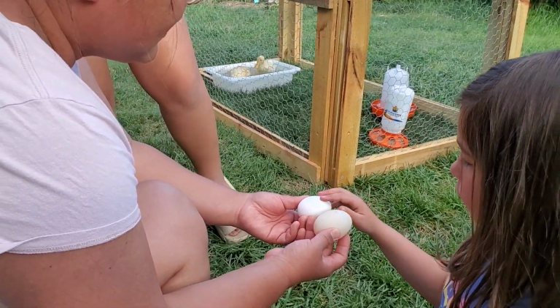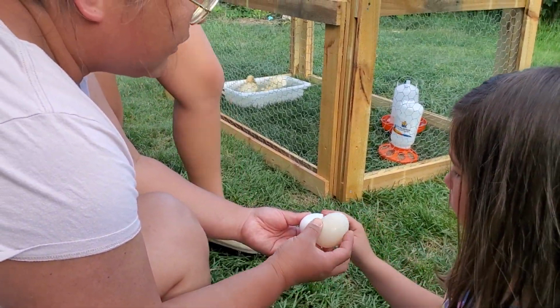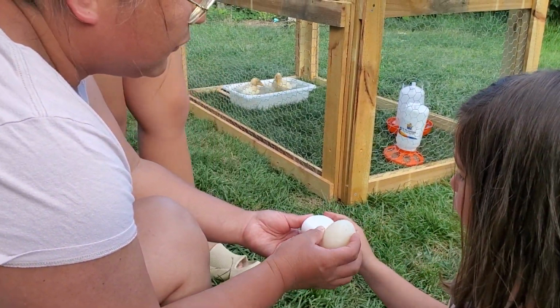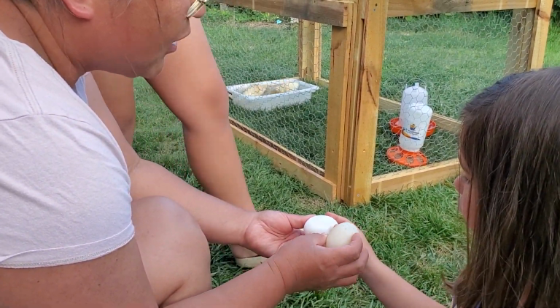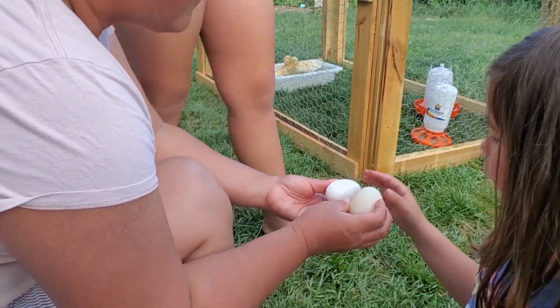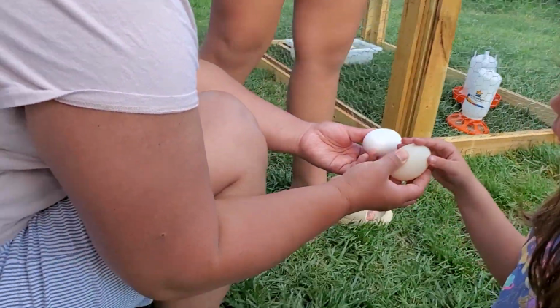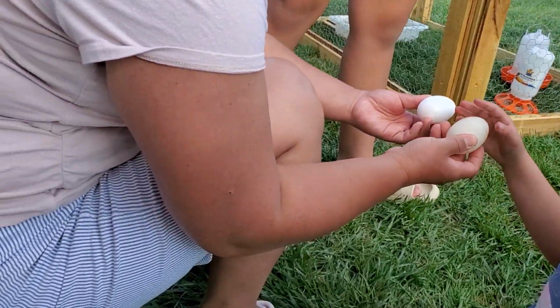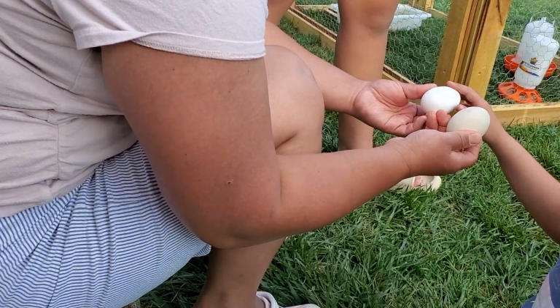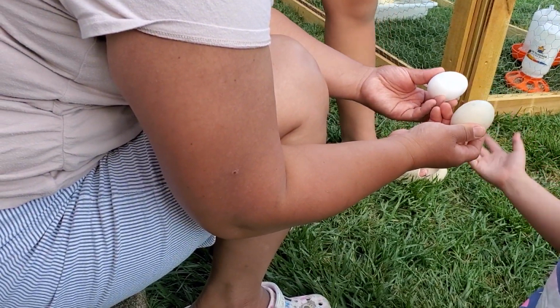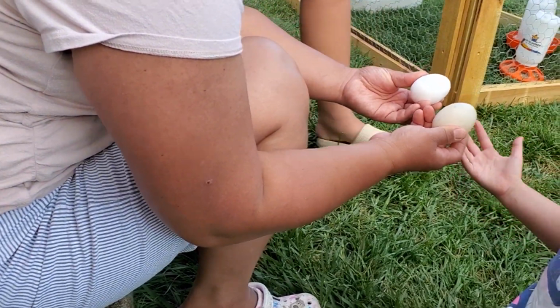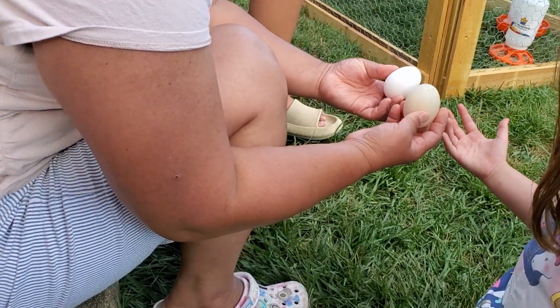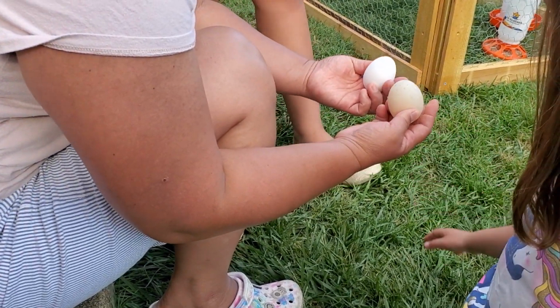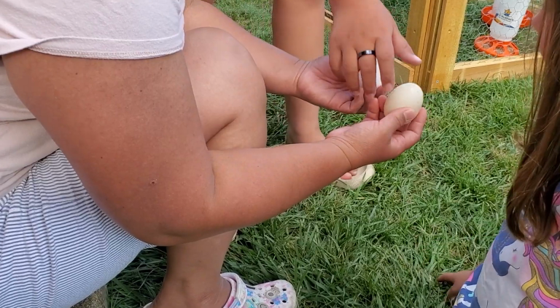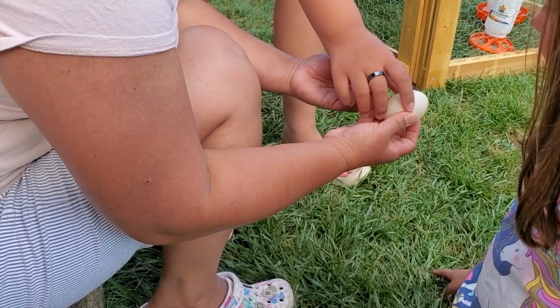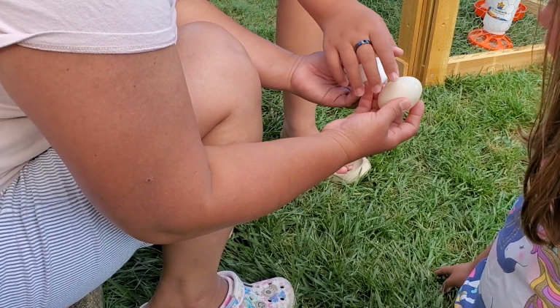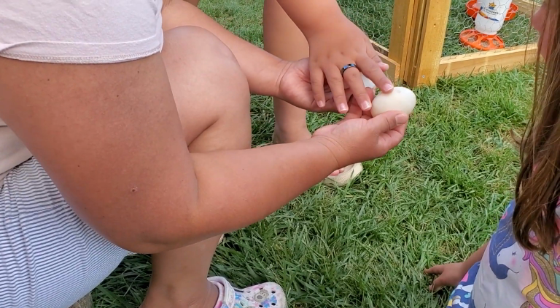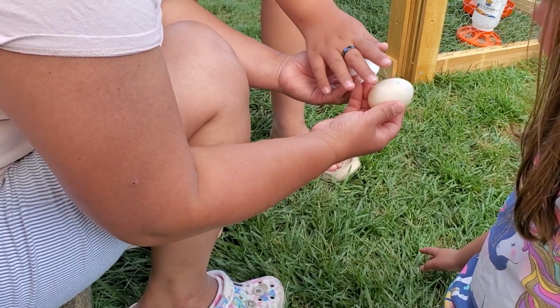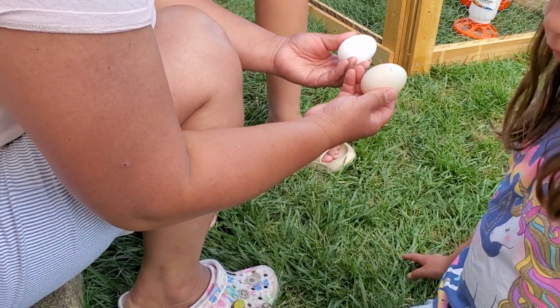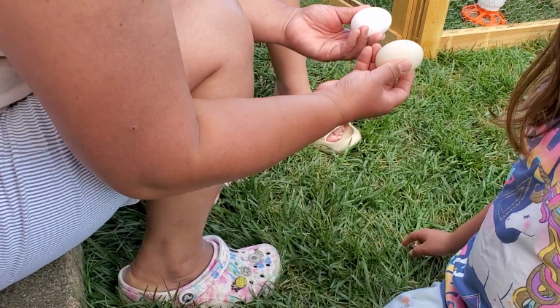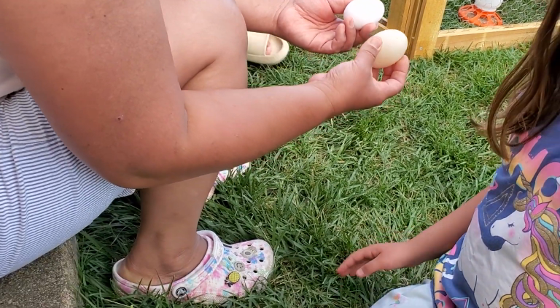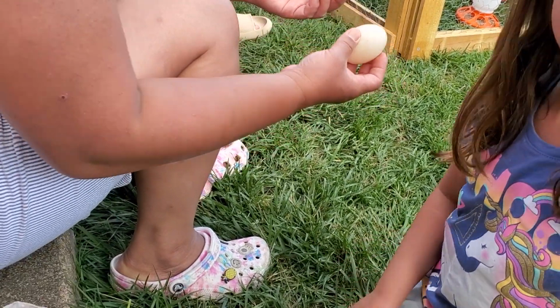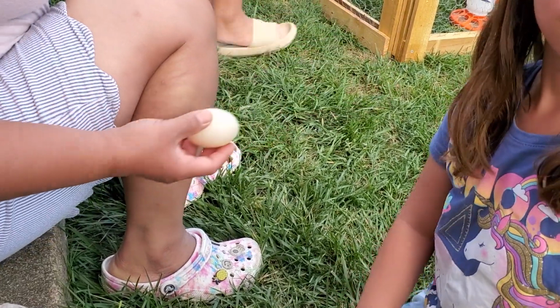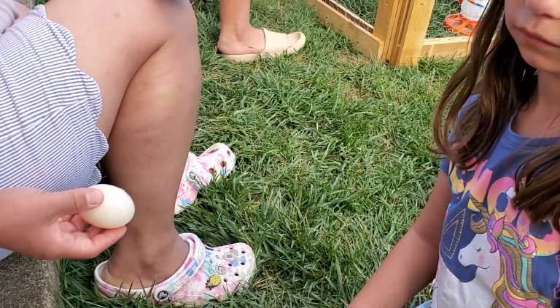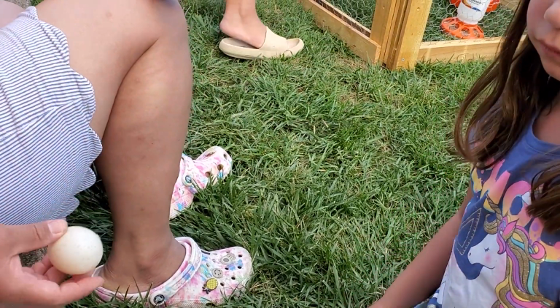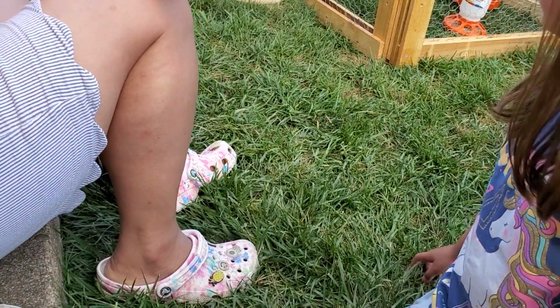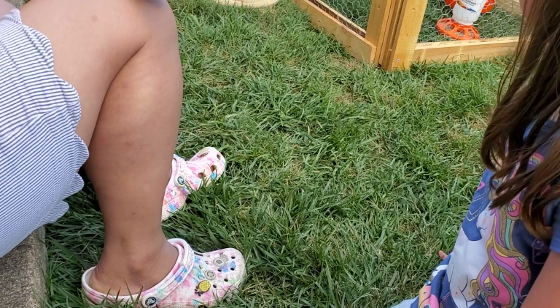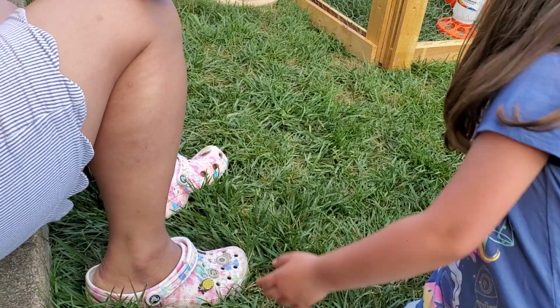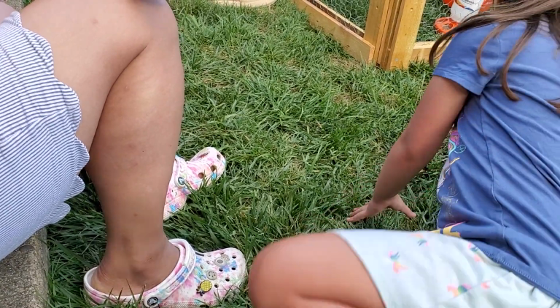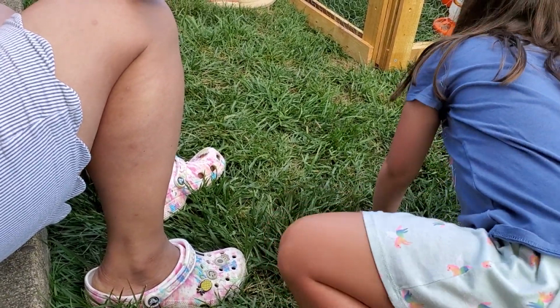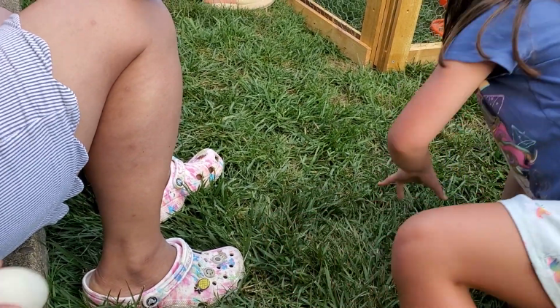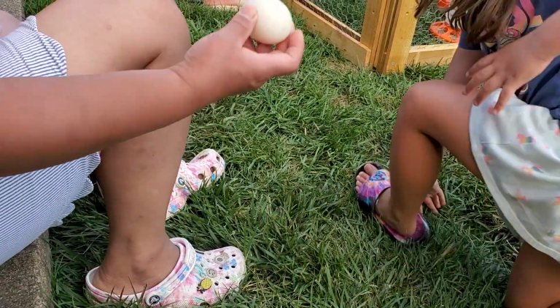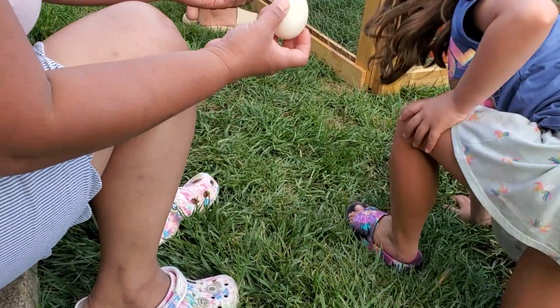It almost looks translucent. But it's supposed to be harder. This one's a little greenish.